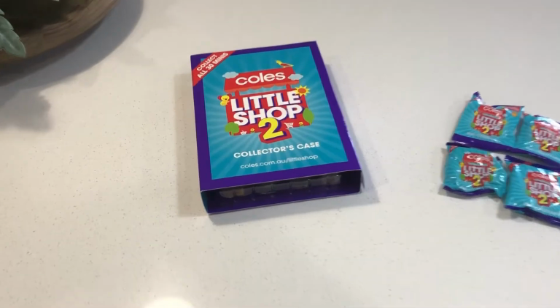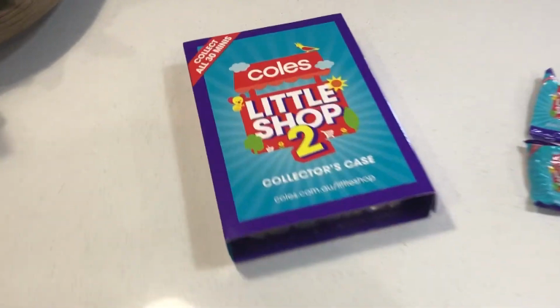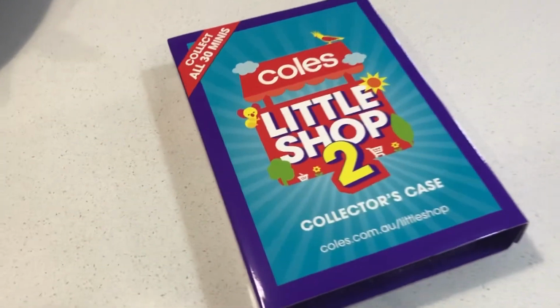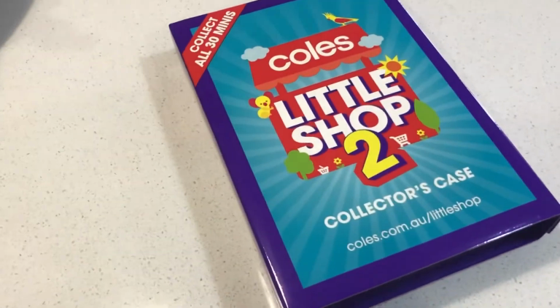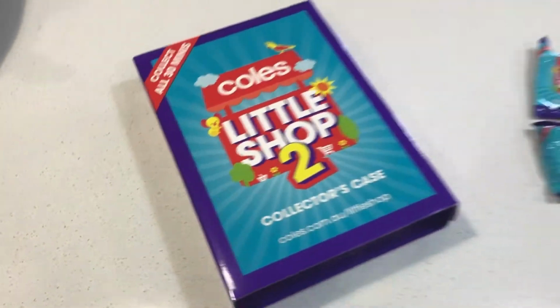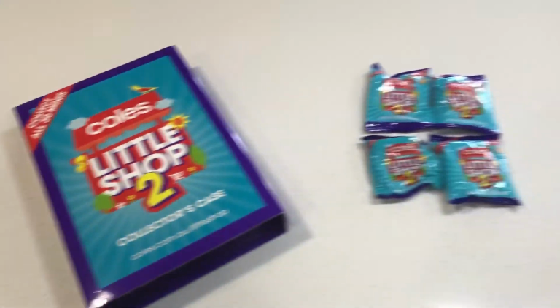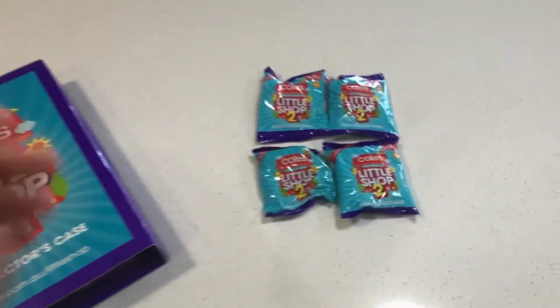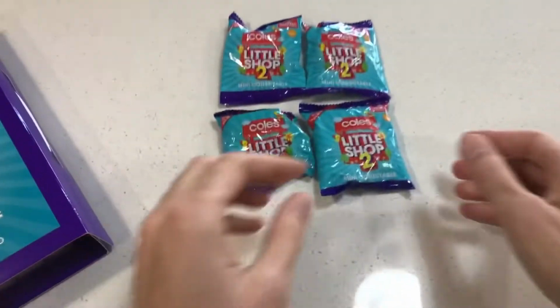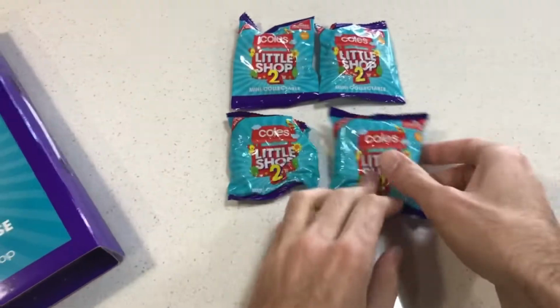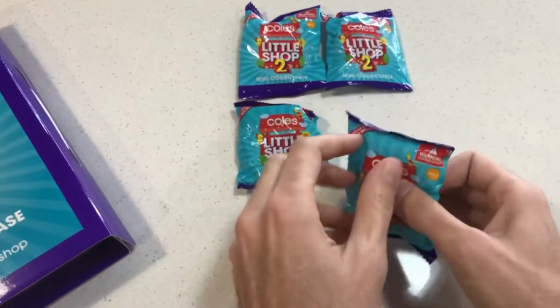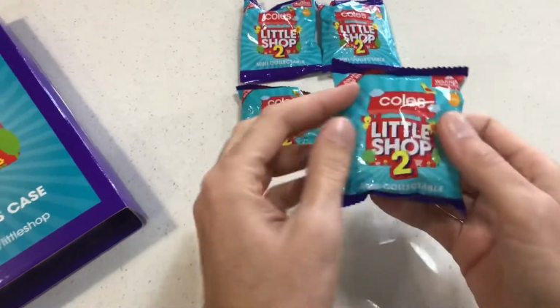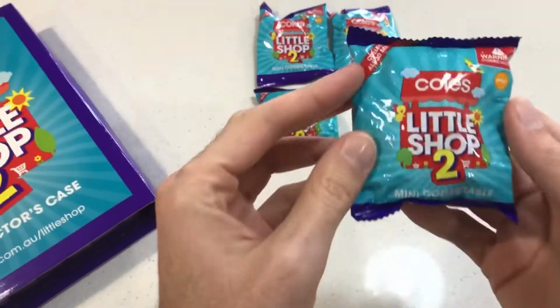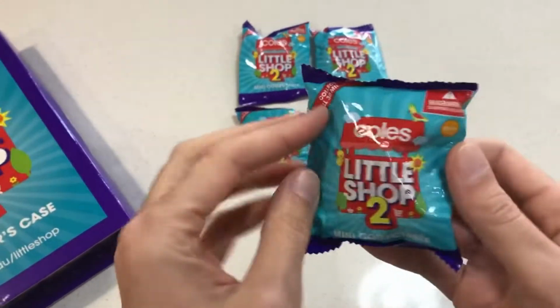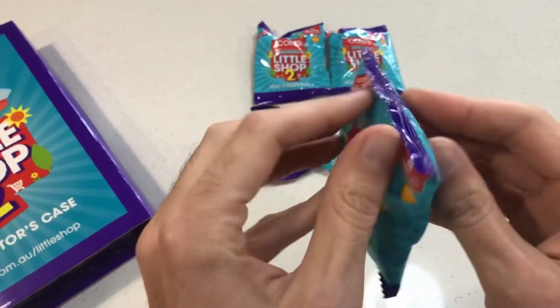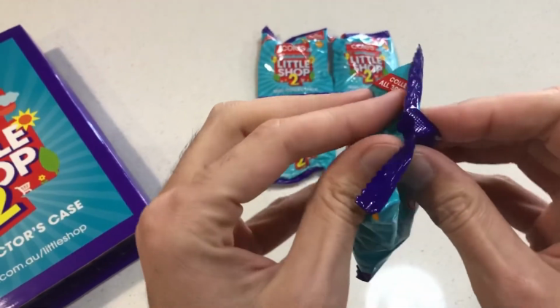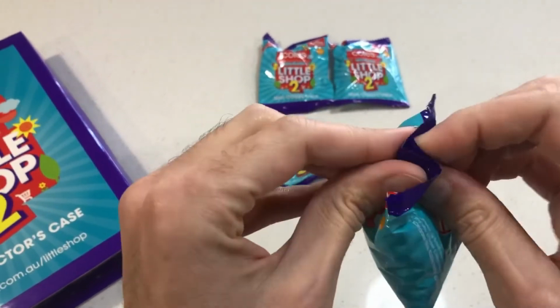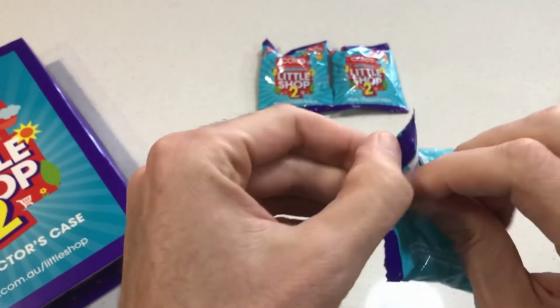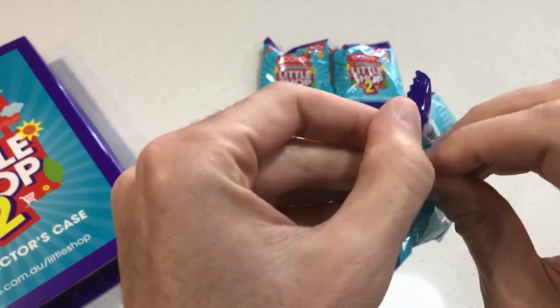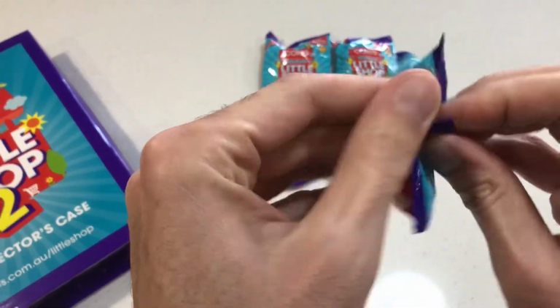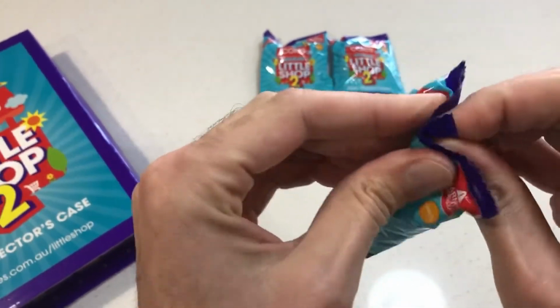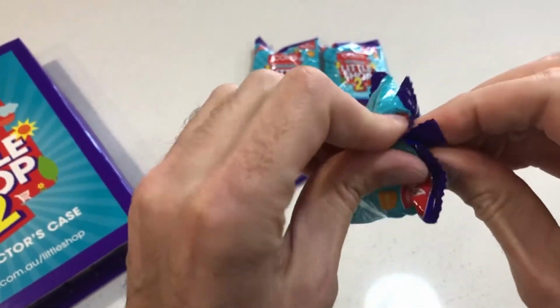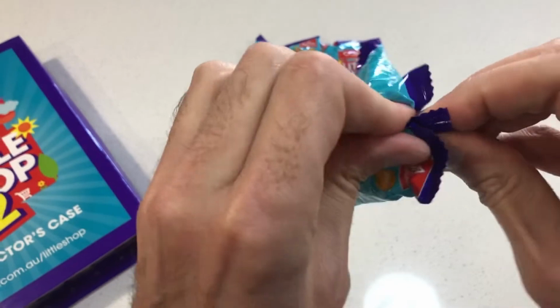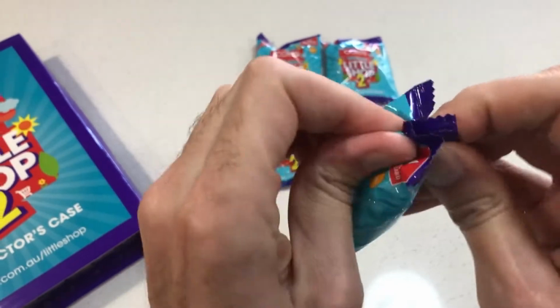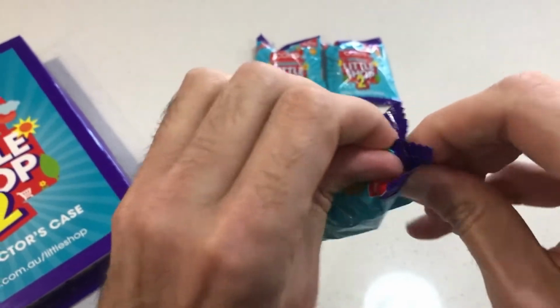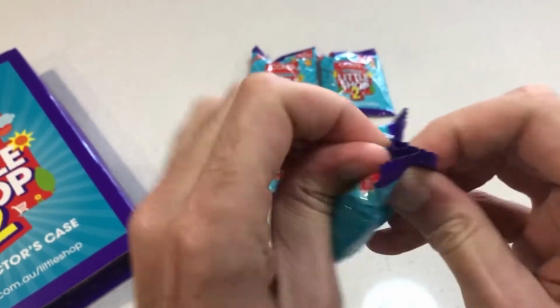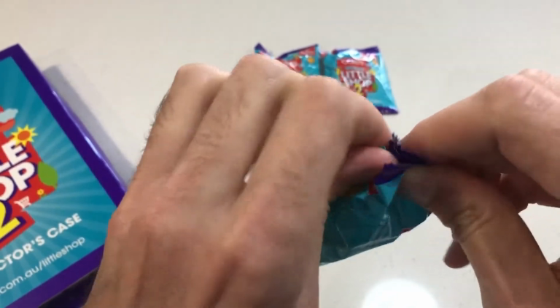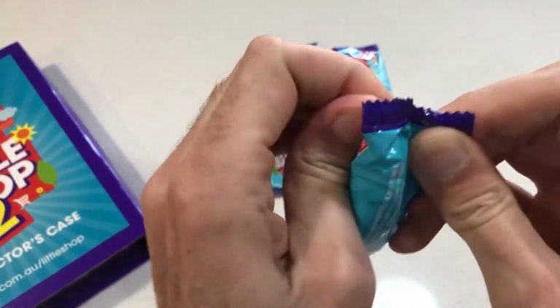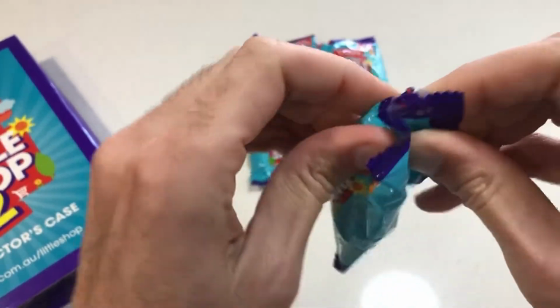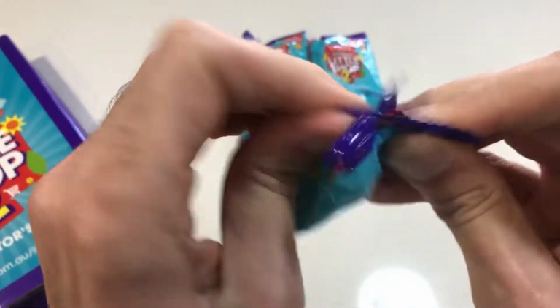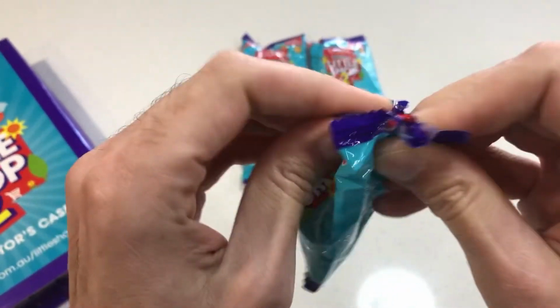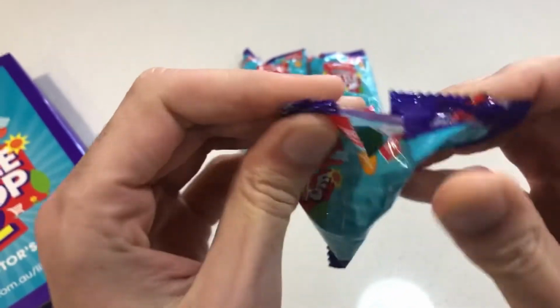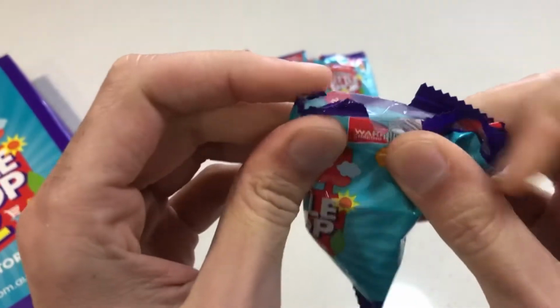What could be in our Coles Little Shop today? Let's find out. What could it be? I don't know — could be anything. Could be biscuits, could be Vegemite, could be soap.